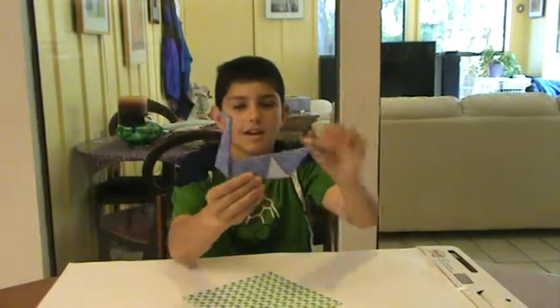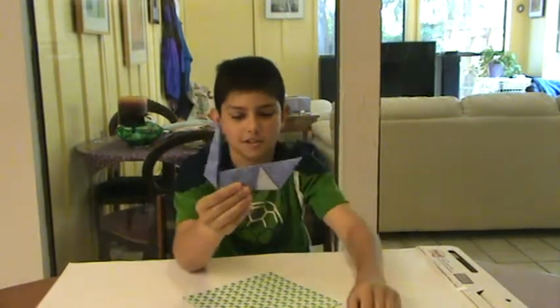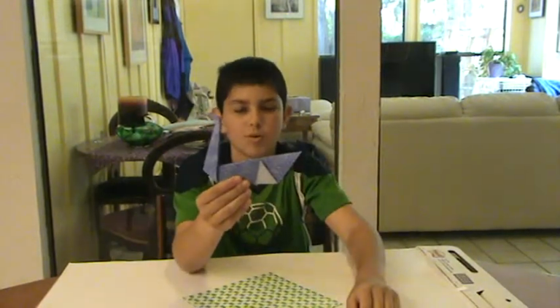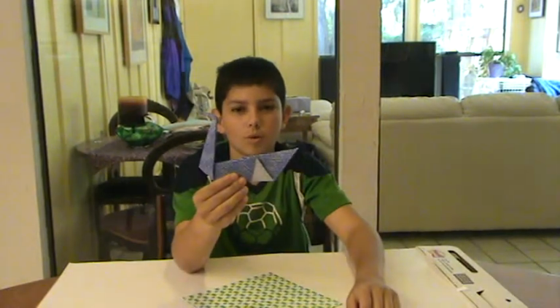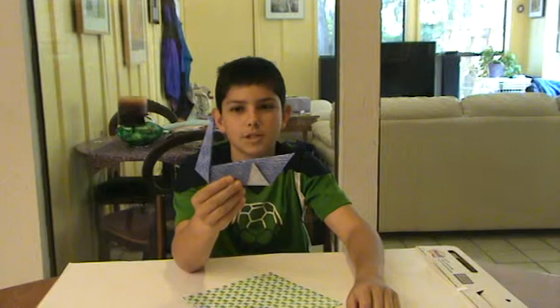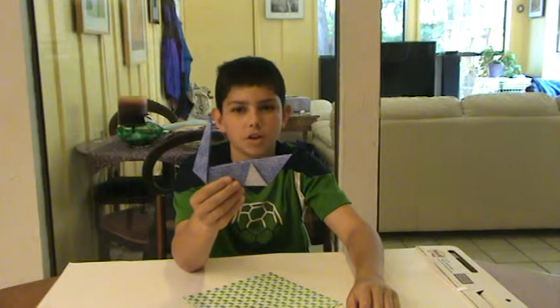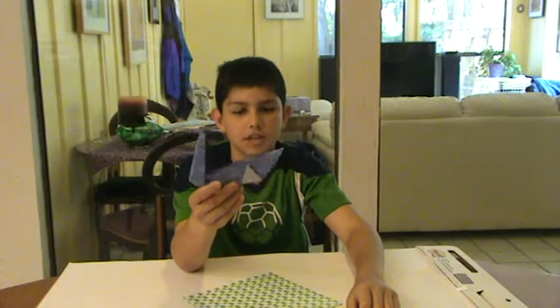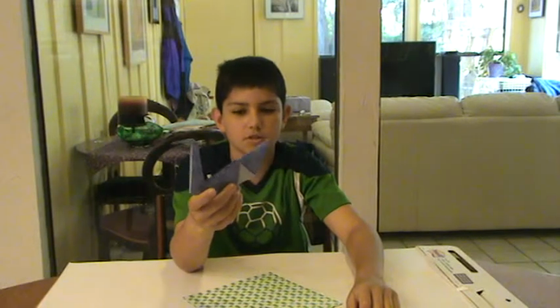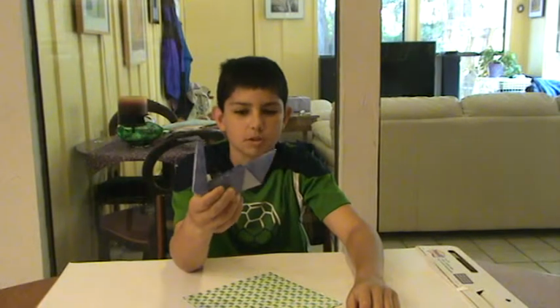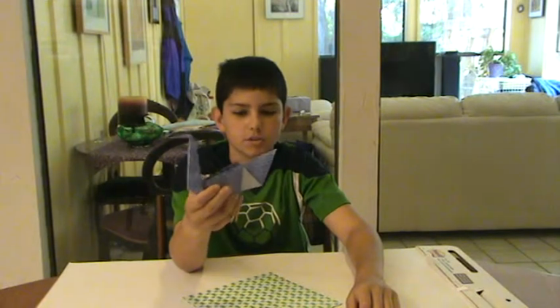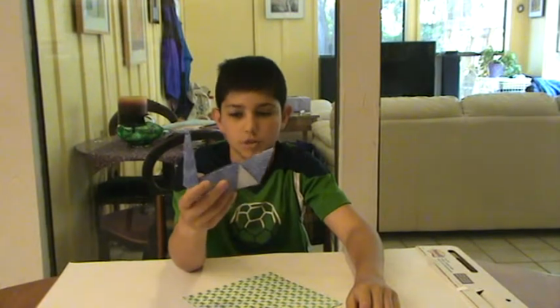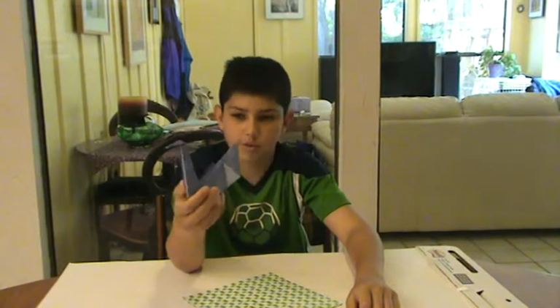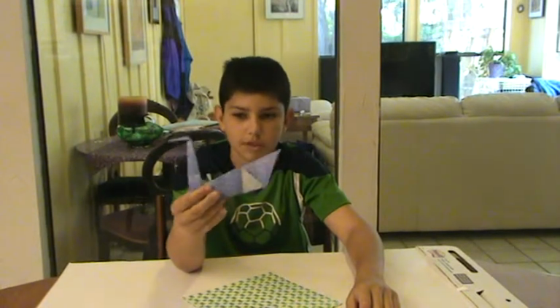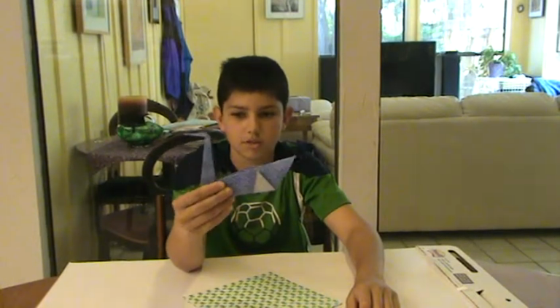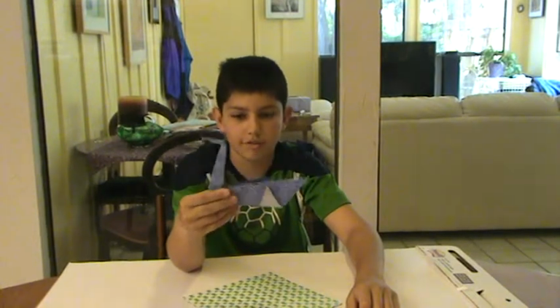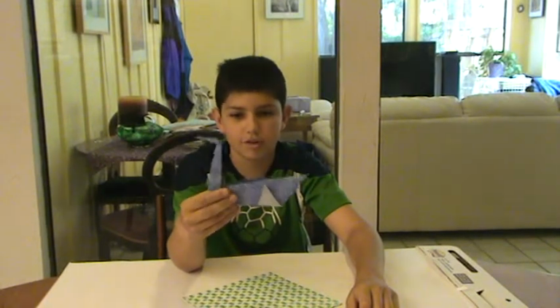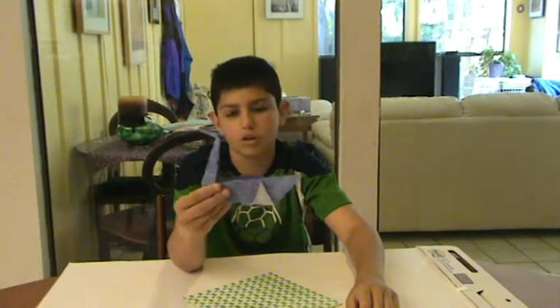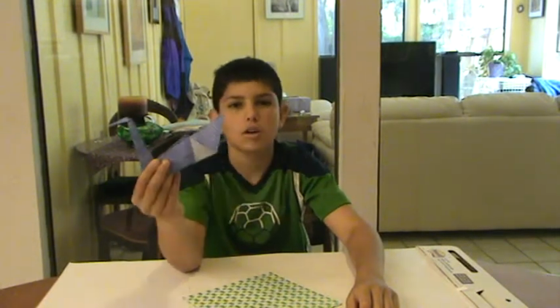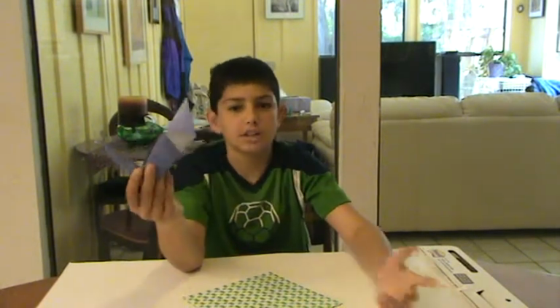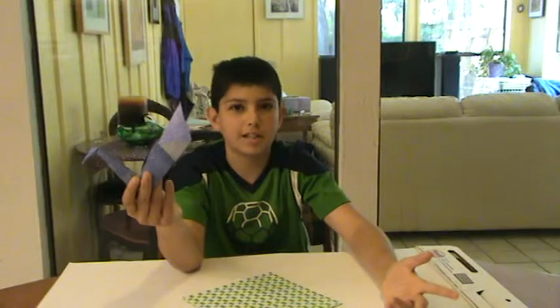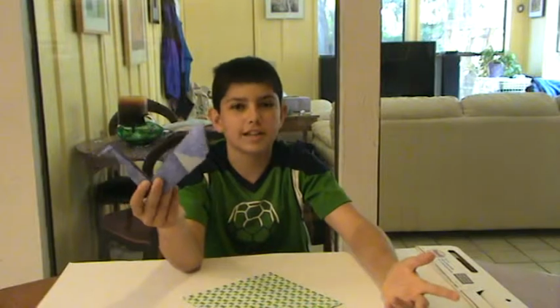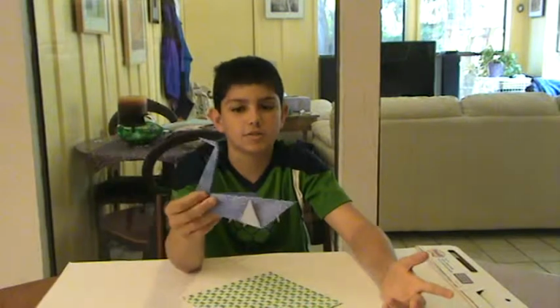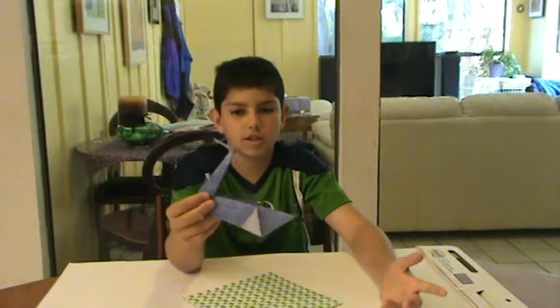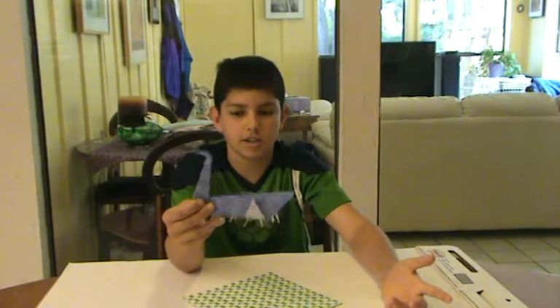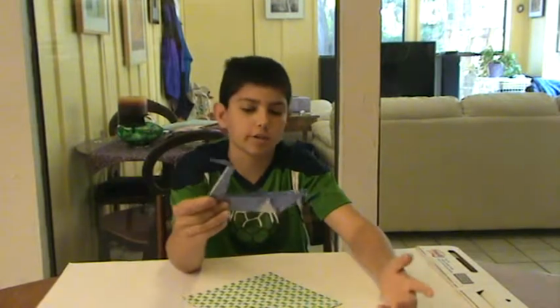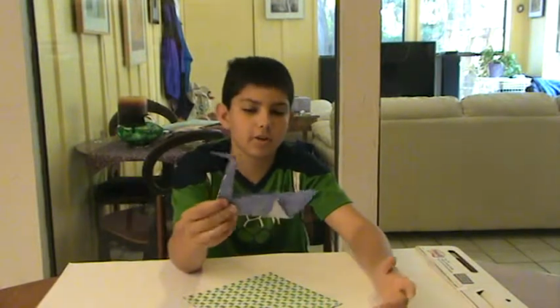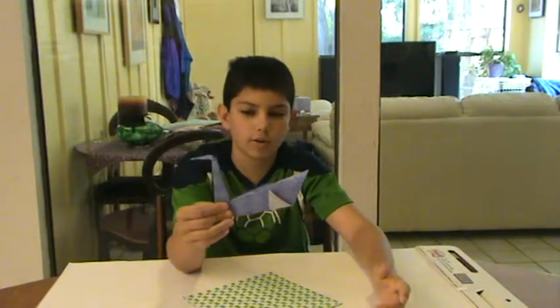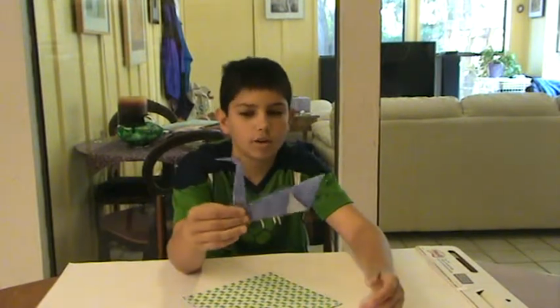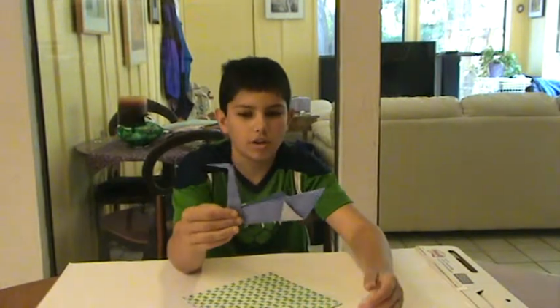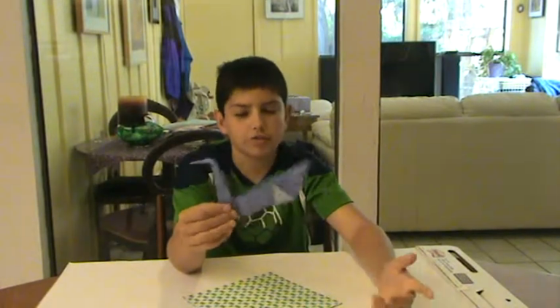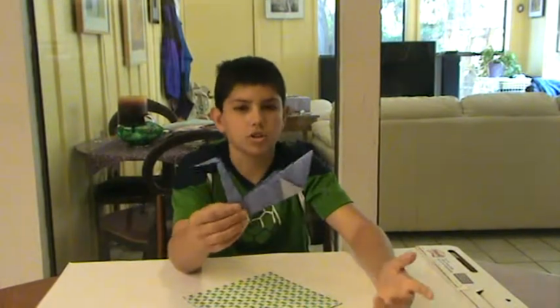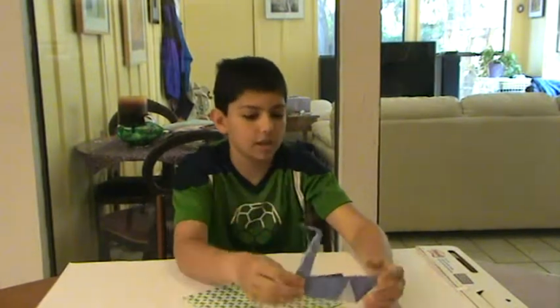It's a simple origami swan. It takes only about 2 or 3 minutes if you're an intermediate. It takes a little bit longer if you're a beginner.